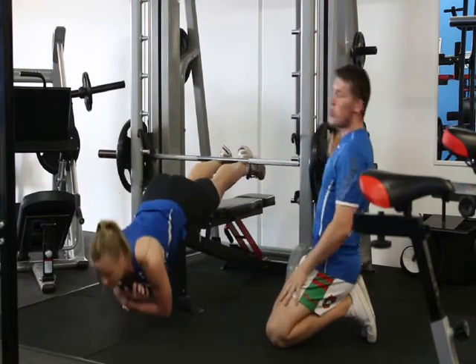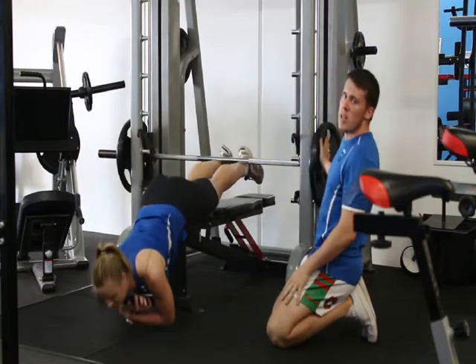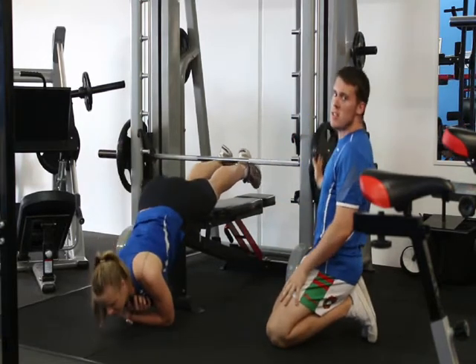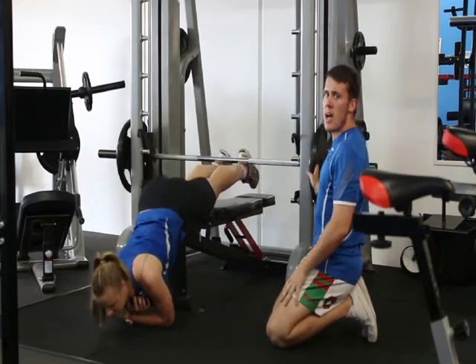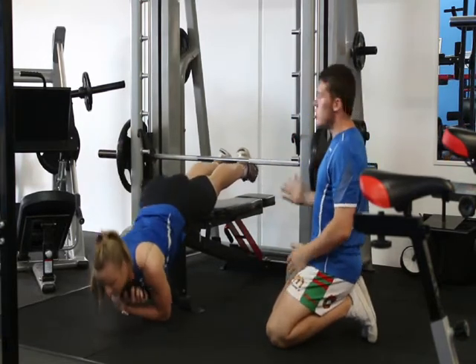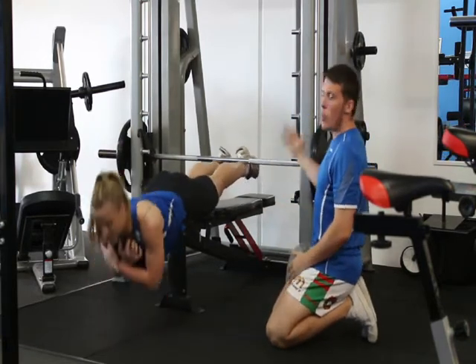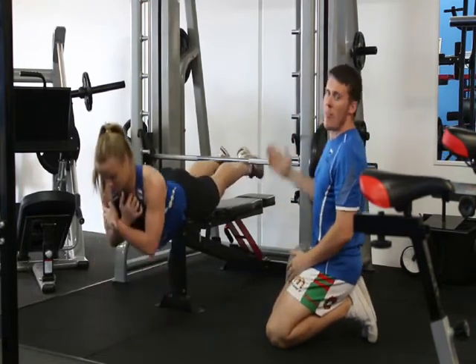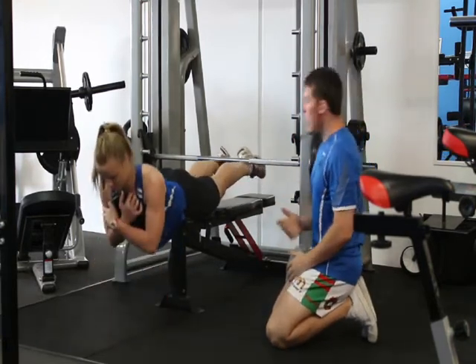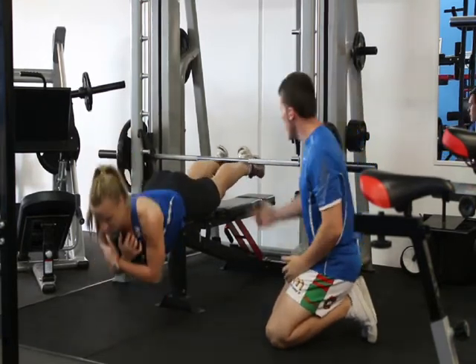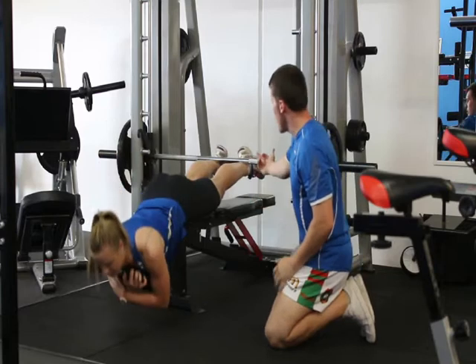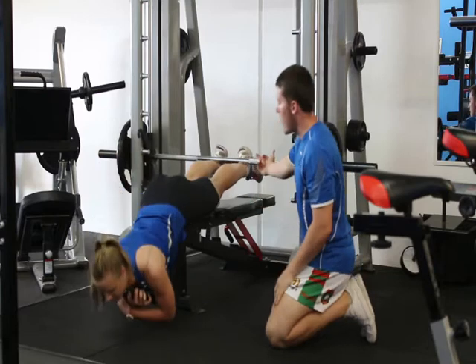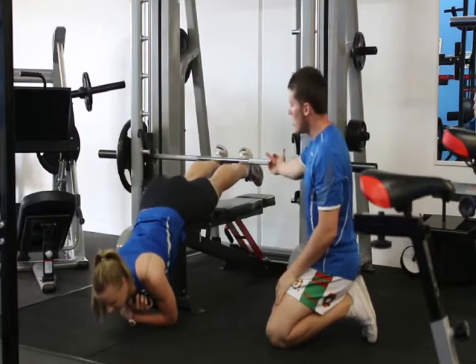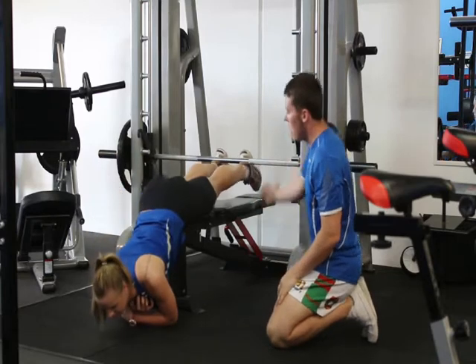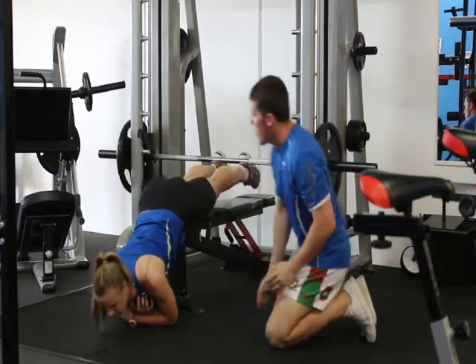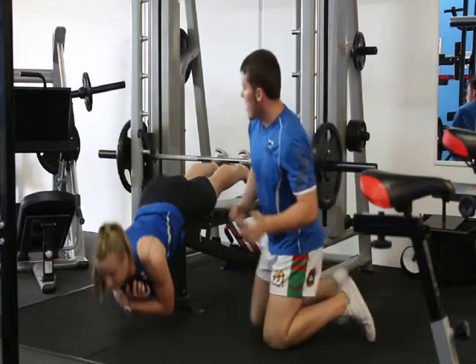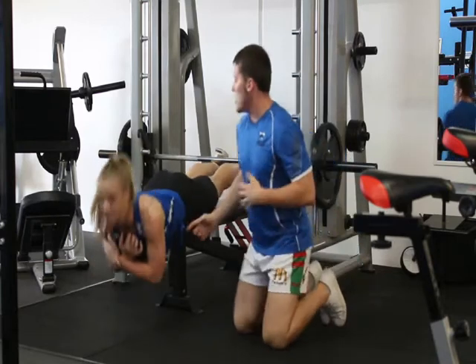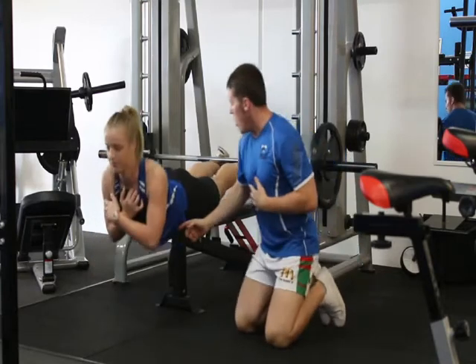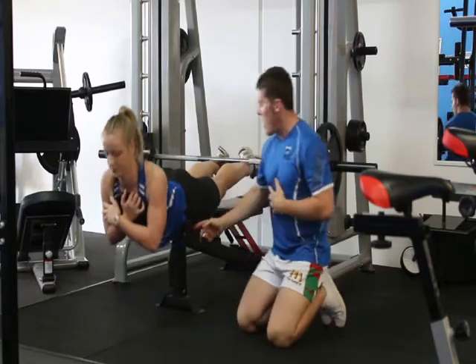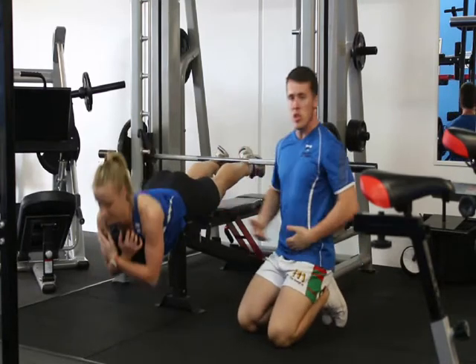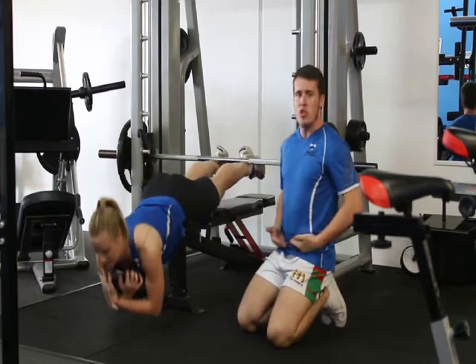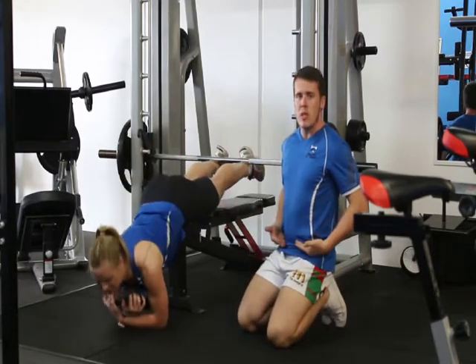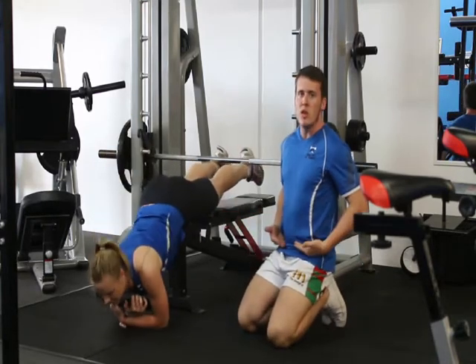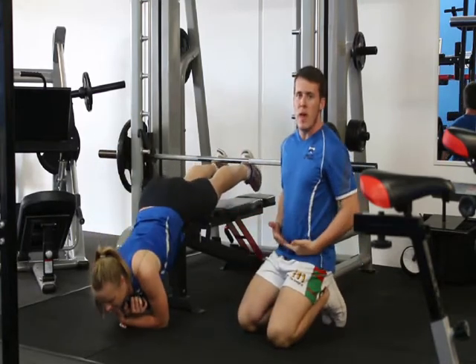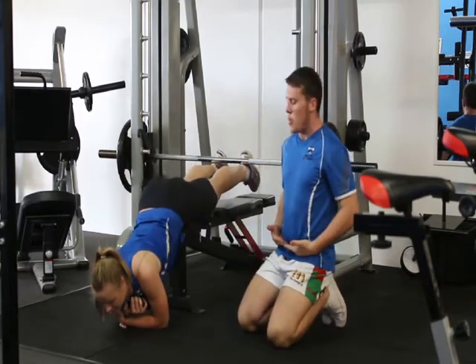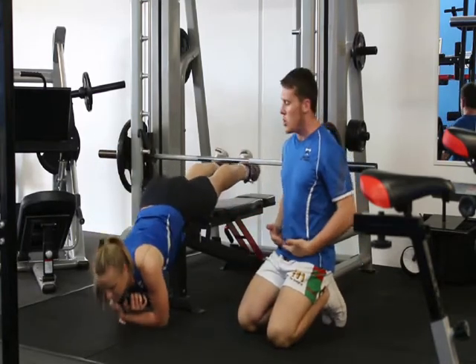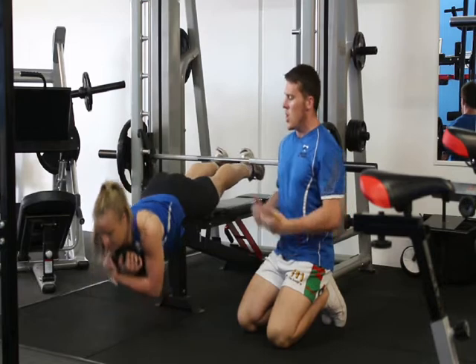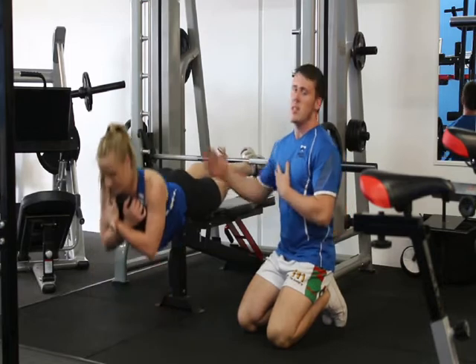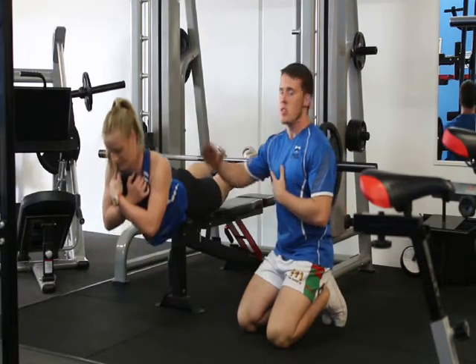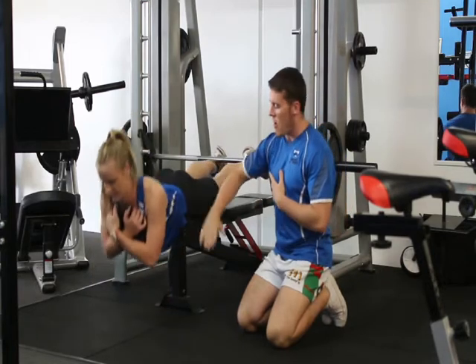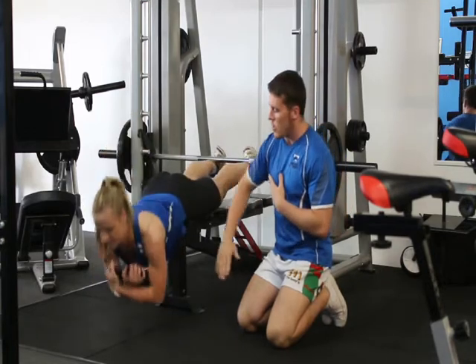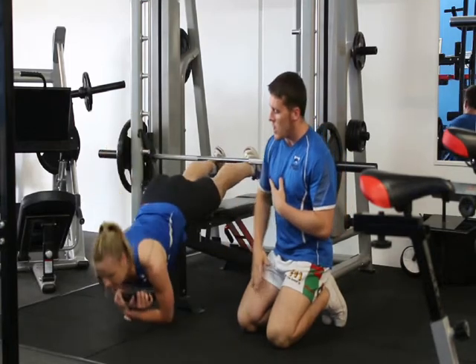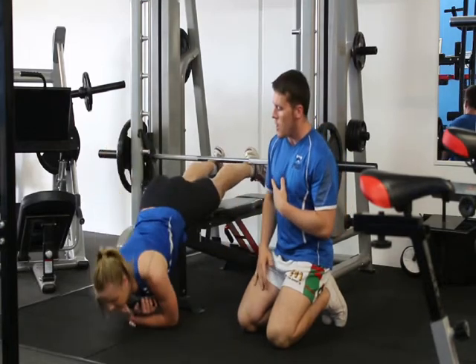We're just waiting to the side just to stop the bar from moving, and we're dropping our ankles underneath. On your bench, your trouser line should be on the edge of the bench. This allows you to get a full deep line.